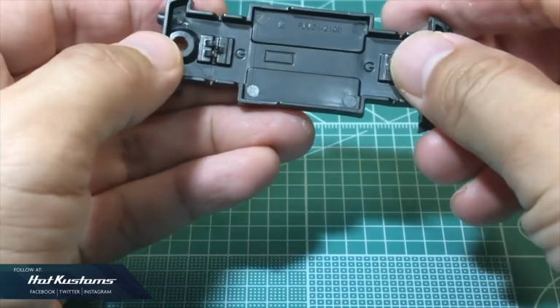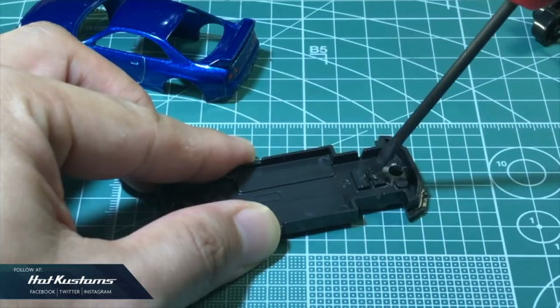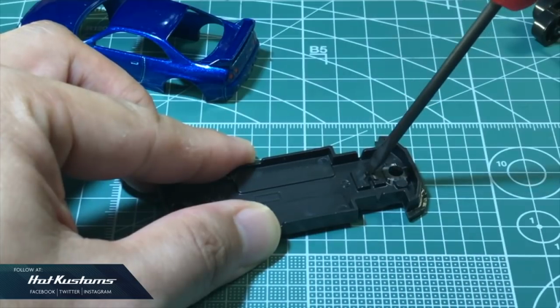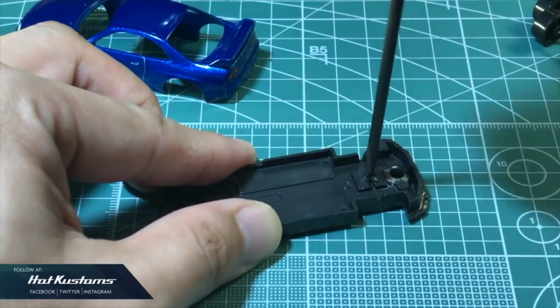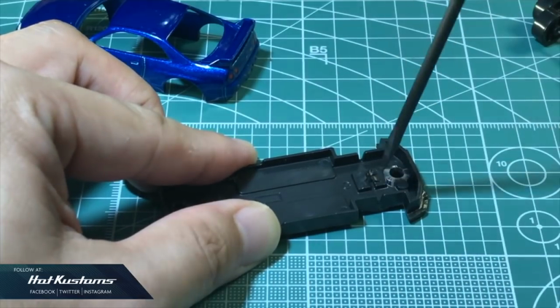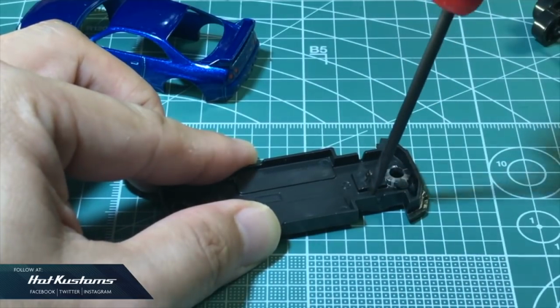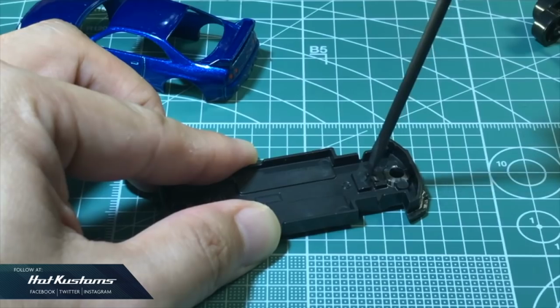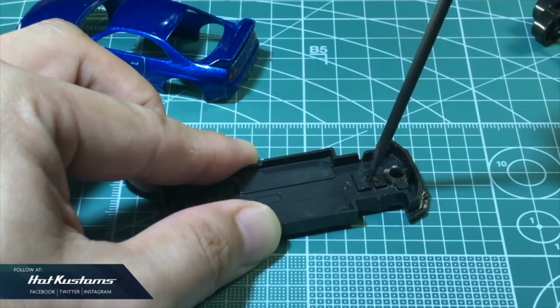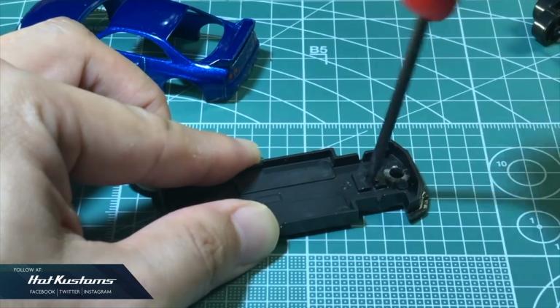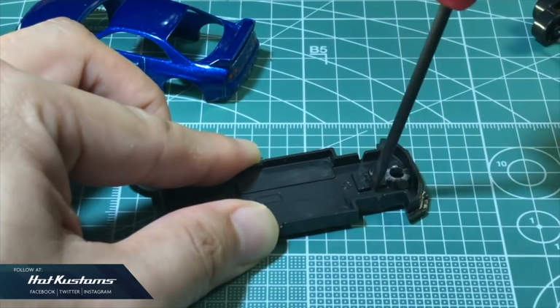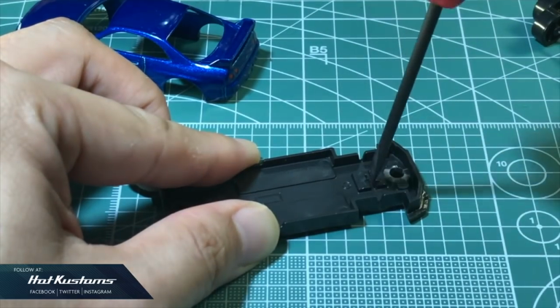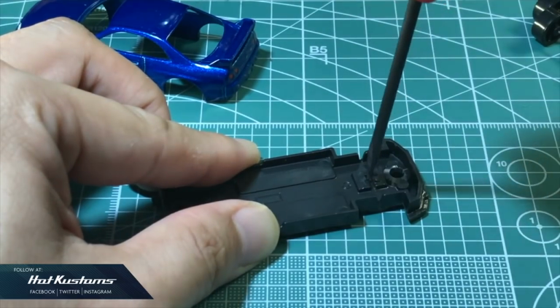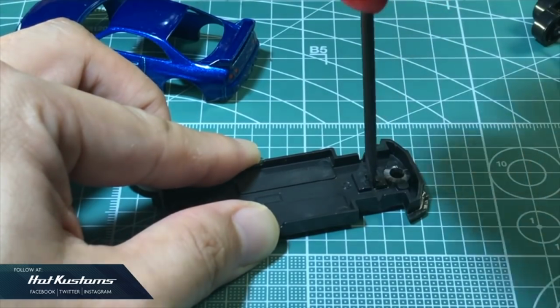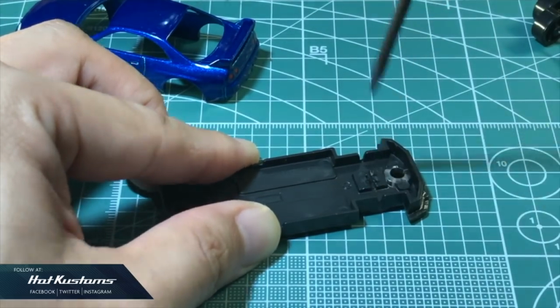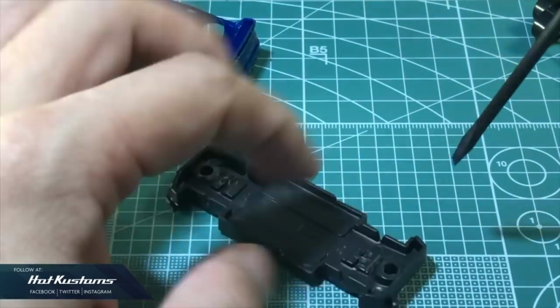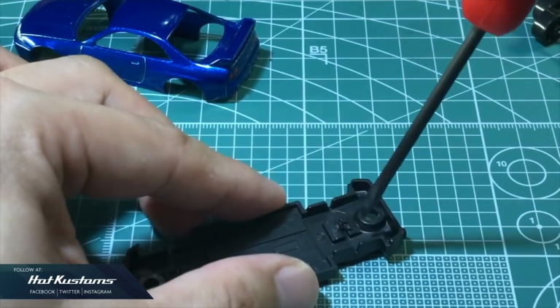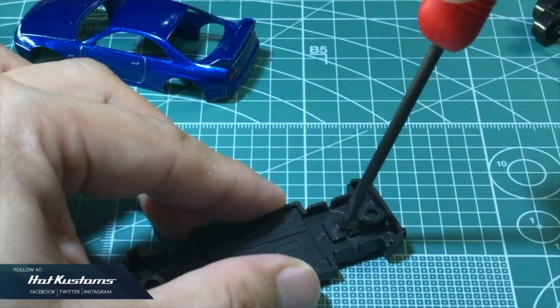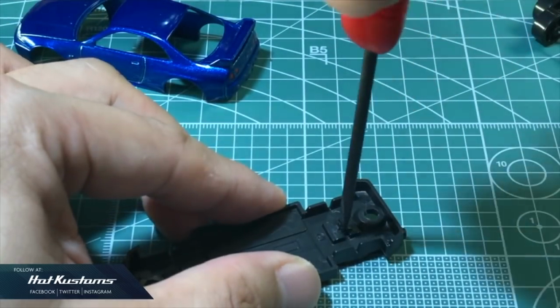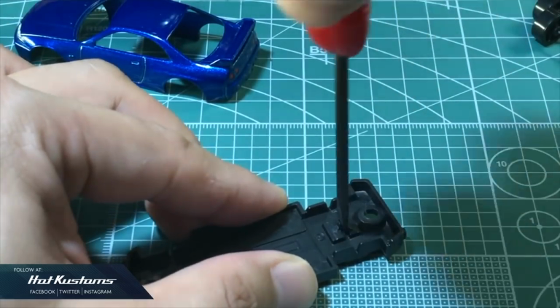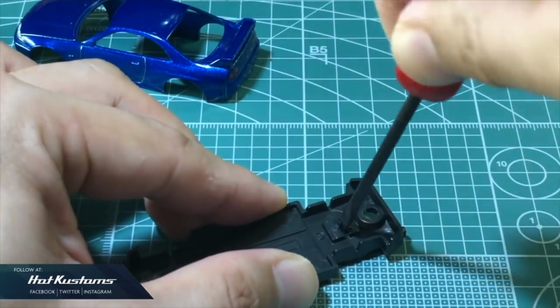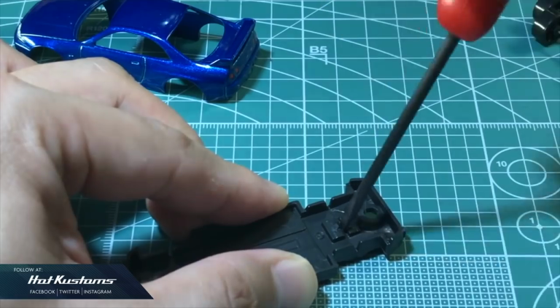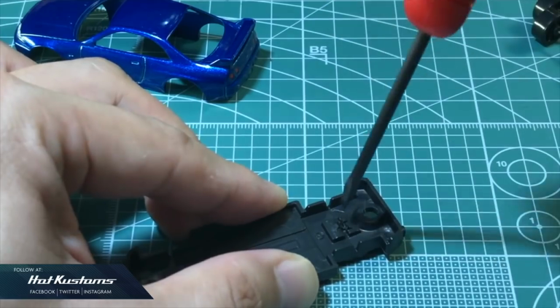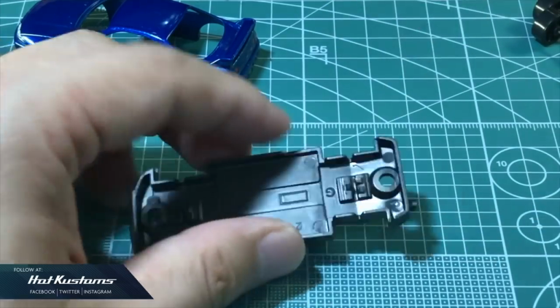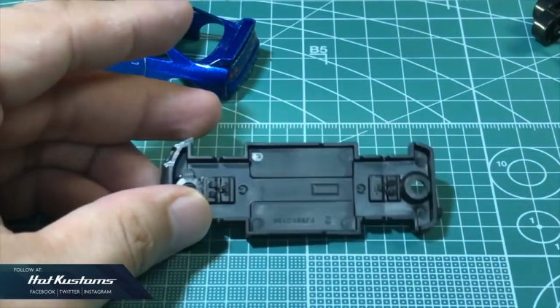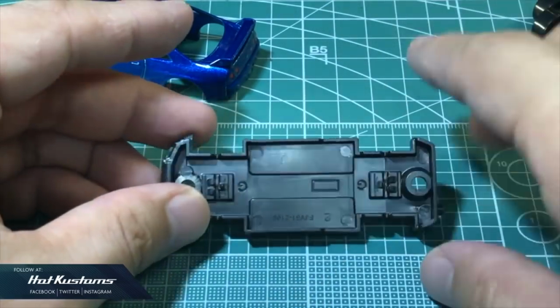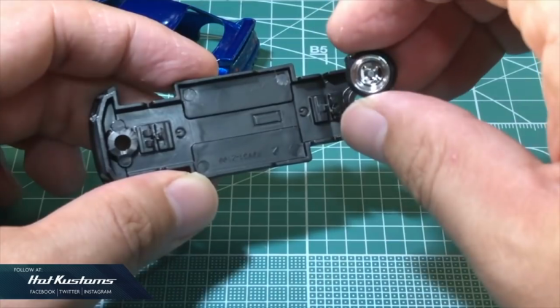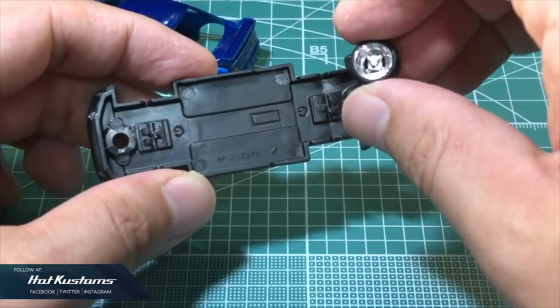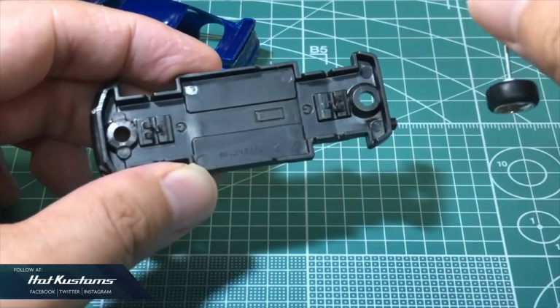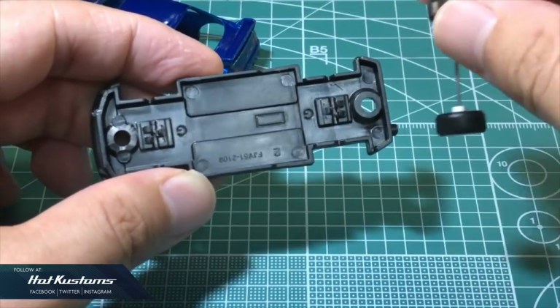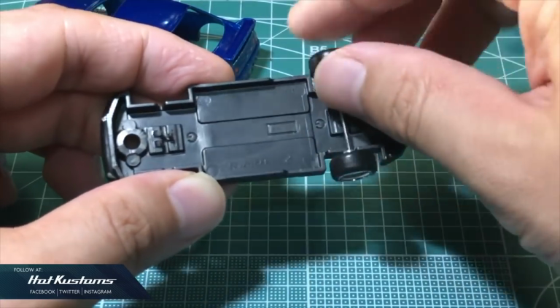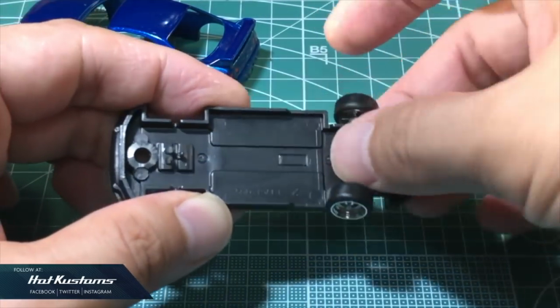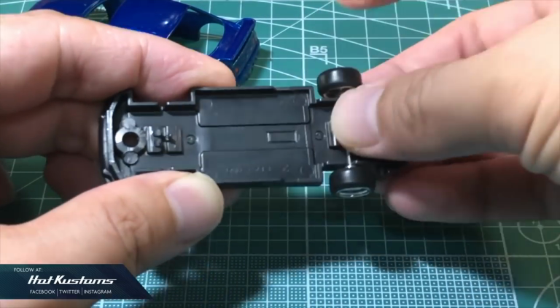Followed by a minus hobby screwdriver to loosen the contact point. I chose the popular four-spokes wheel set, apply to the base and do a quick mock-up to ensure that it fits okay.